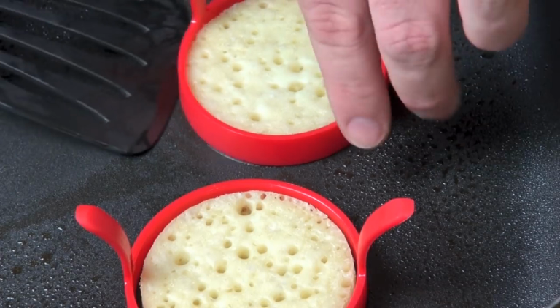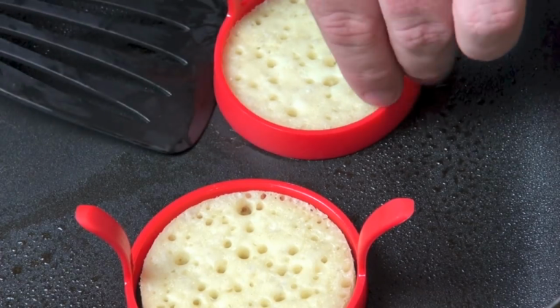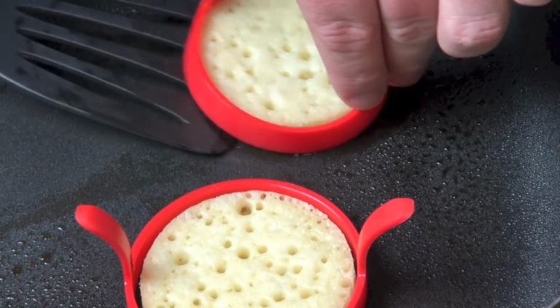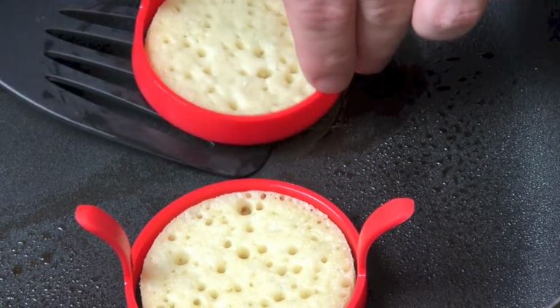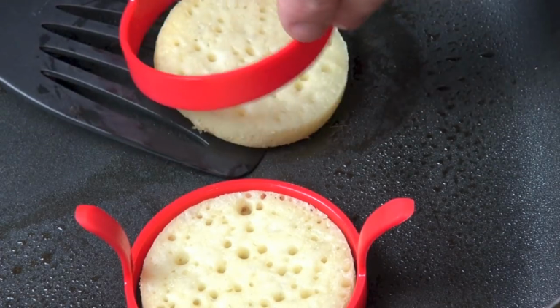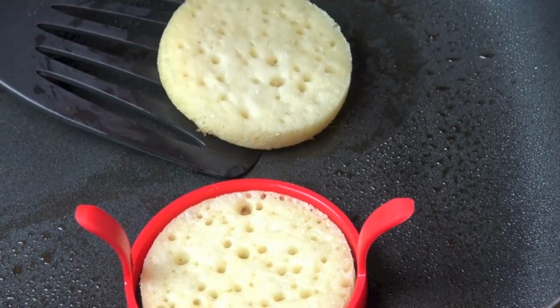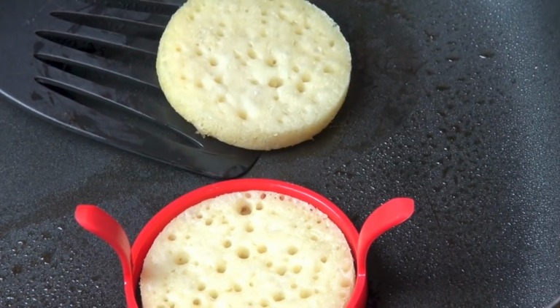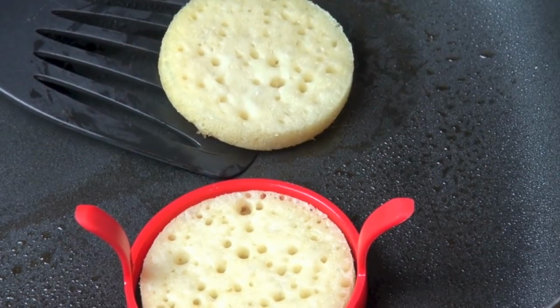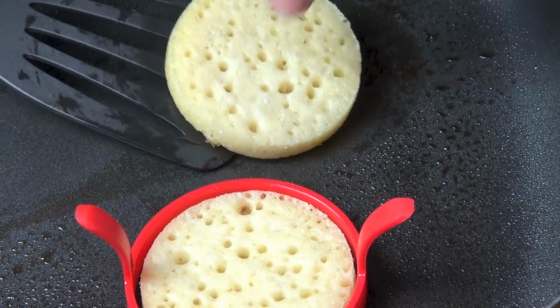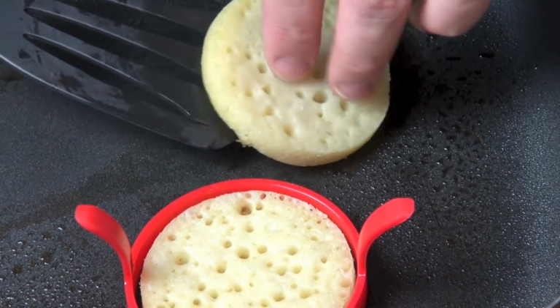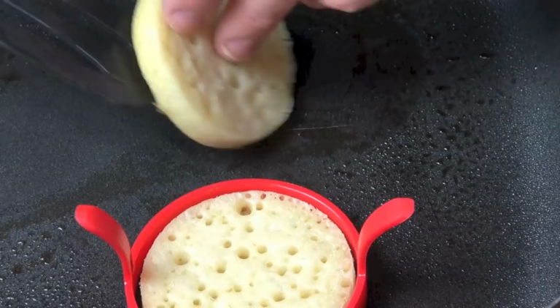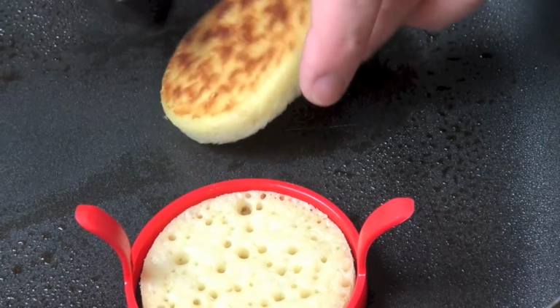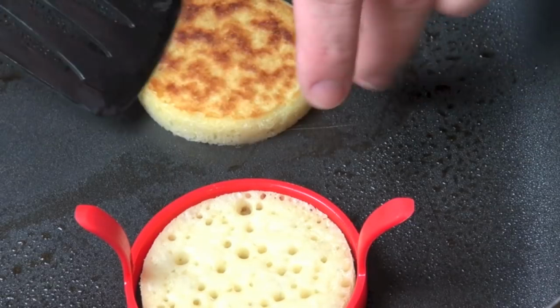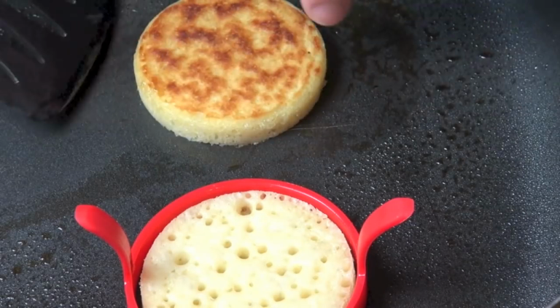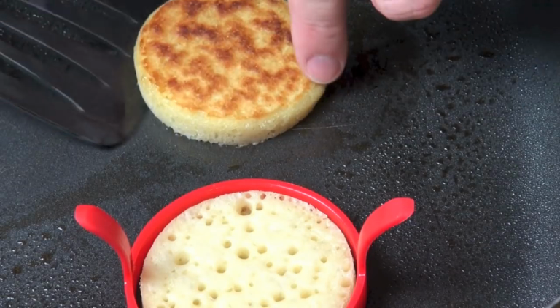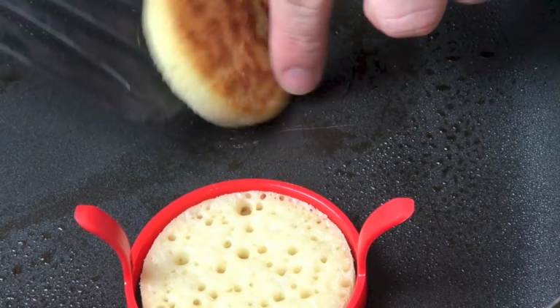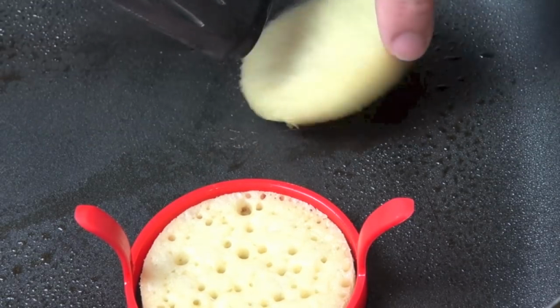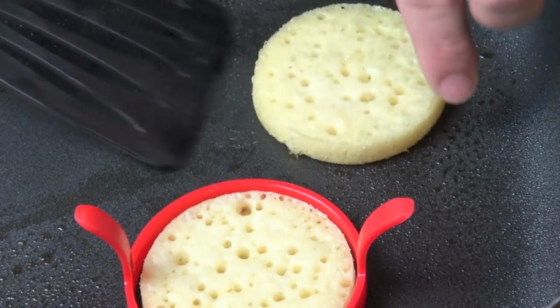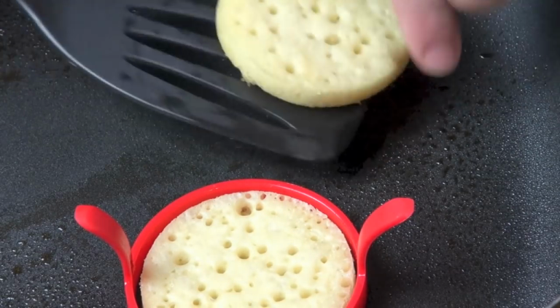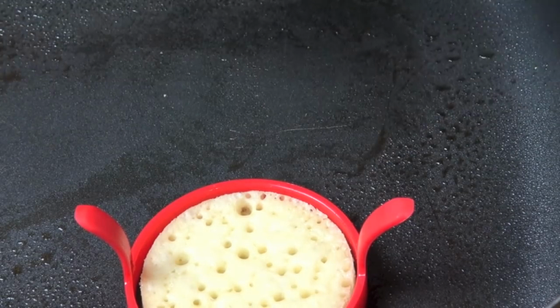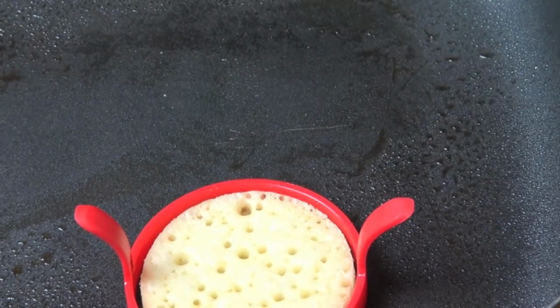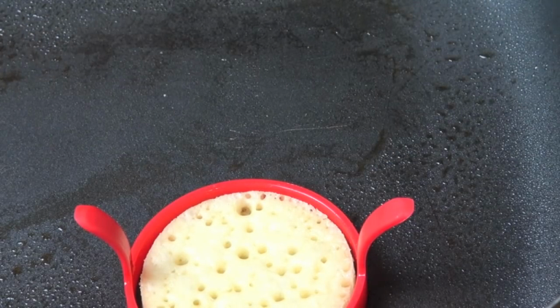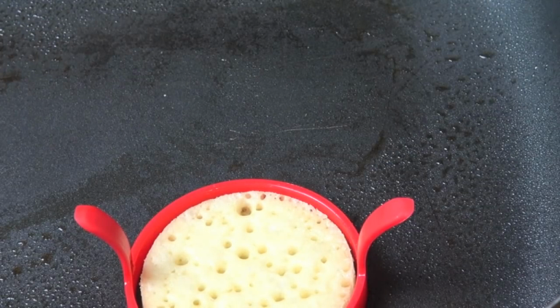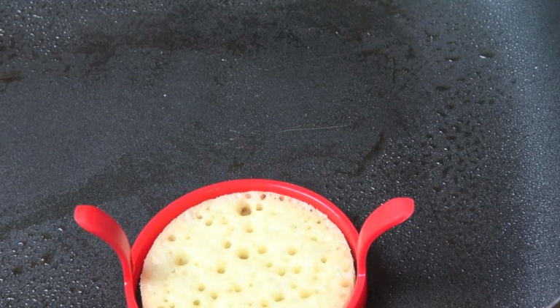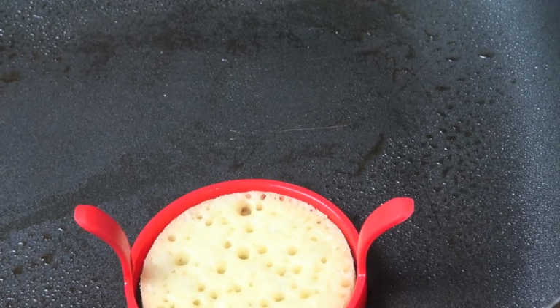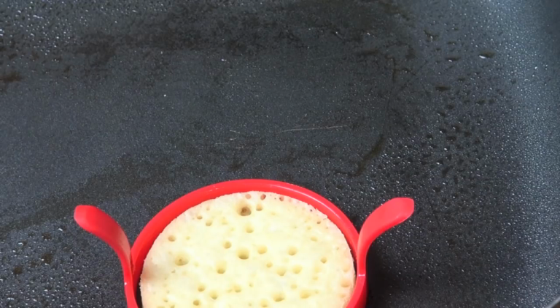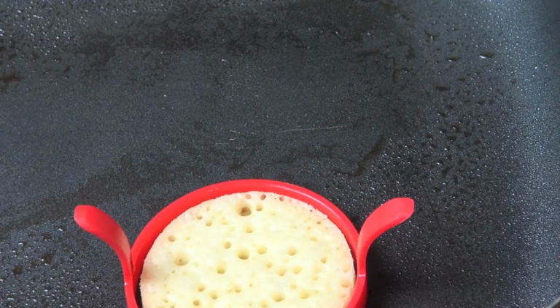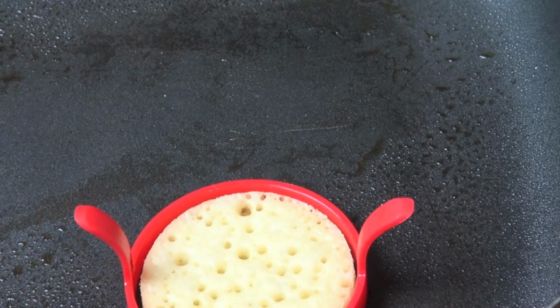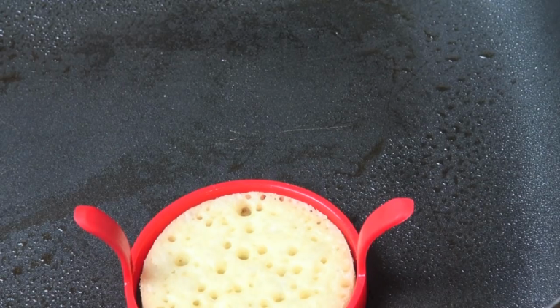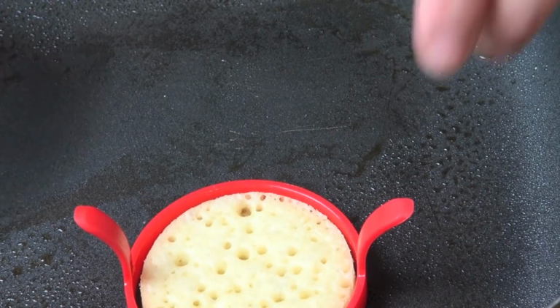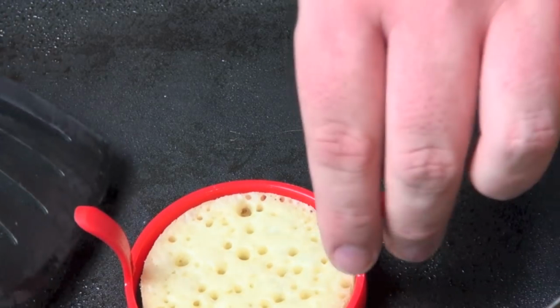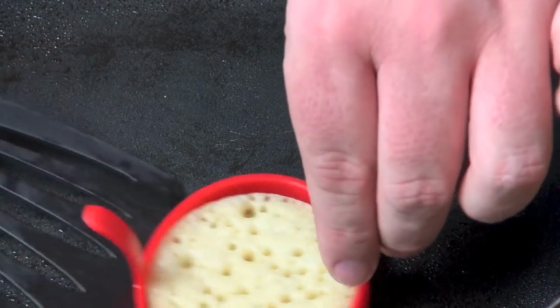We'll just take the egg ring off and if I'm very careful you can see it's nice and golden on the bottom. We can just take that off, place it on a plate with some kitchen paper, and just continue cooking the rest.